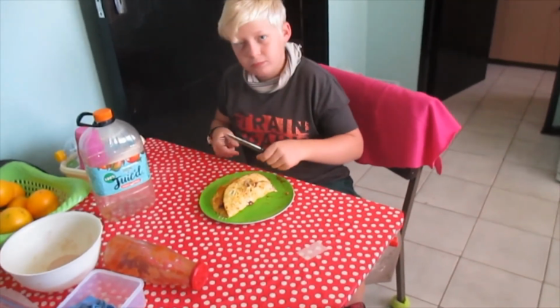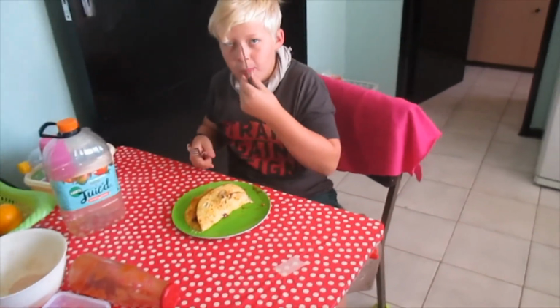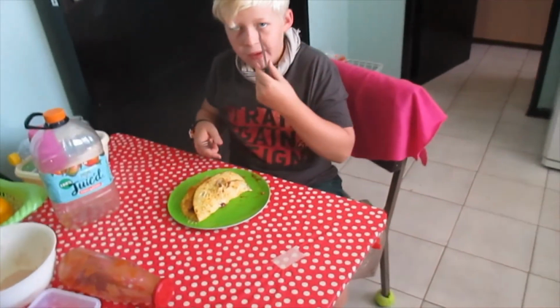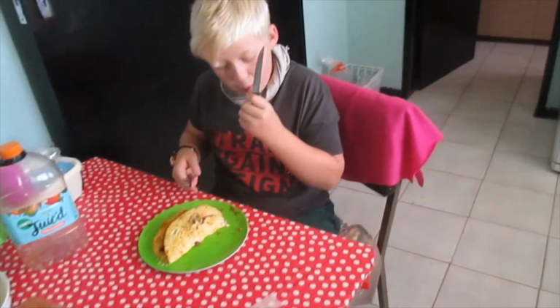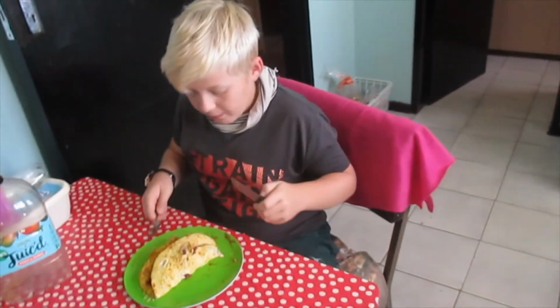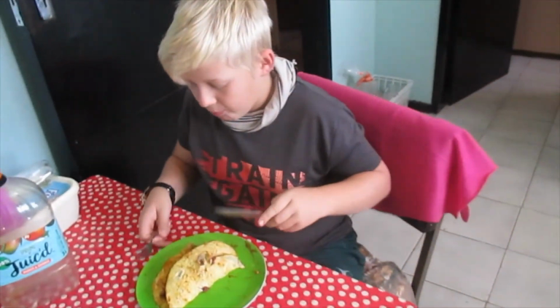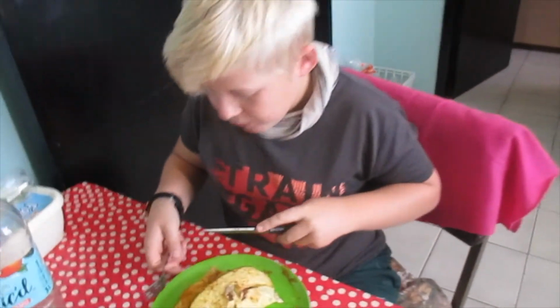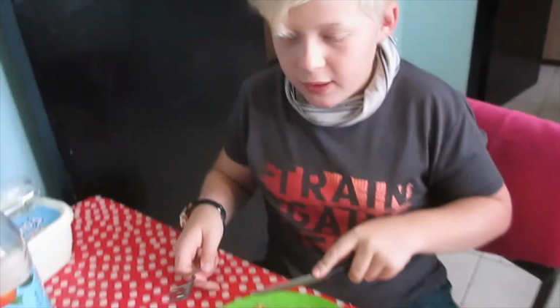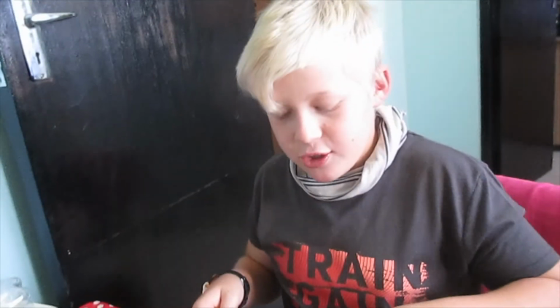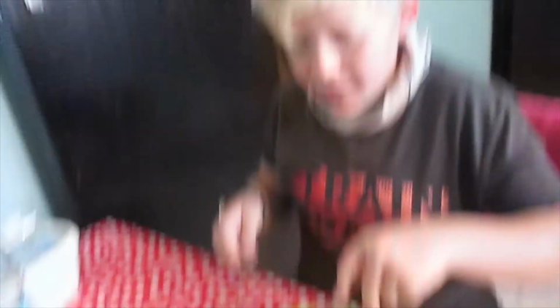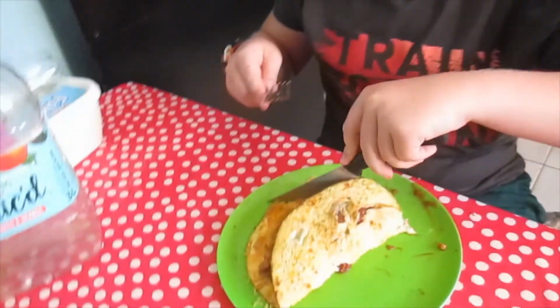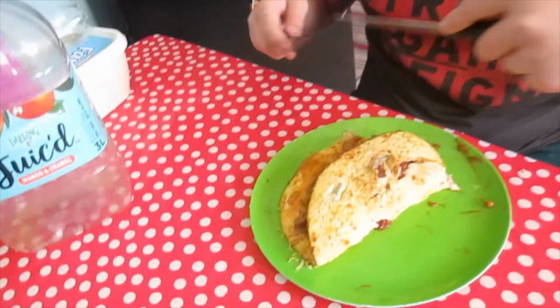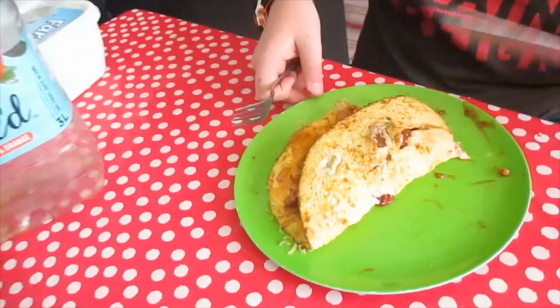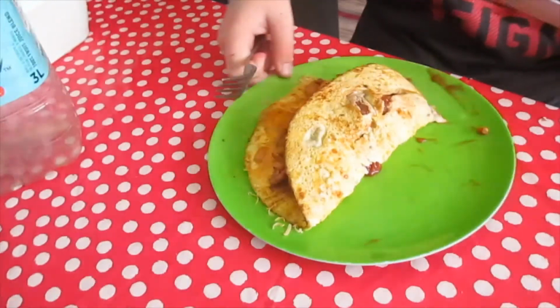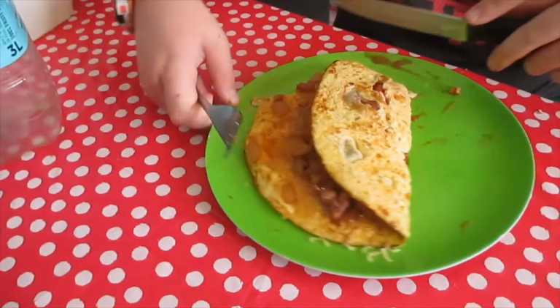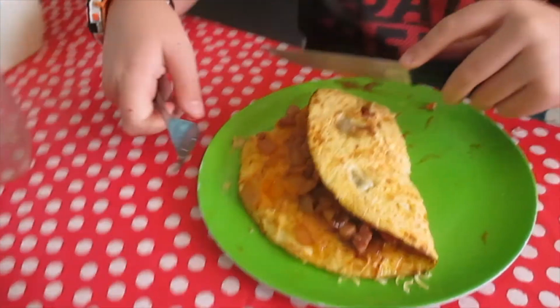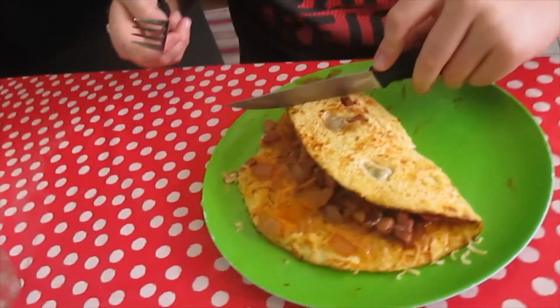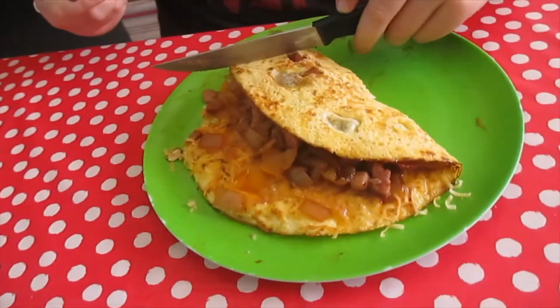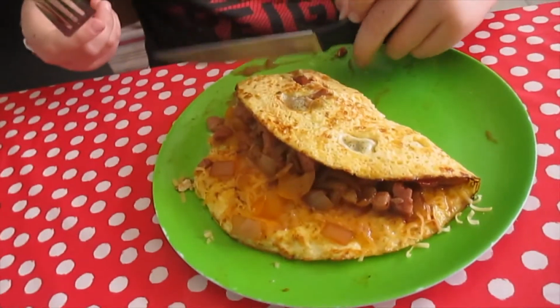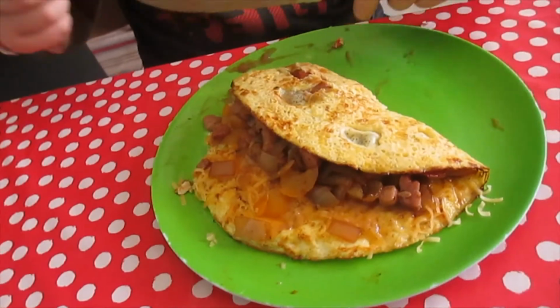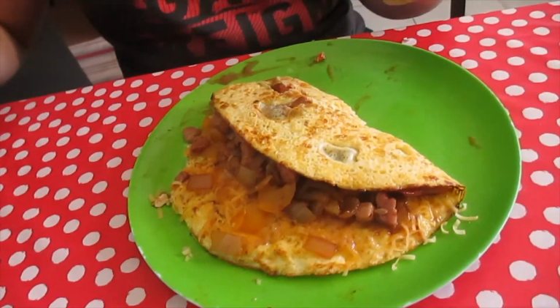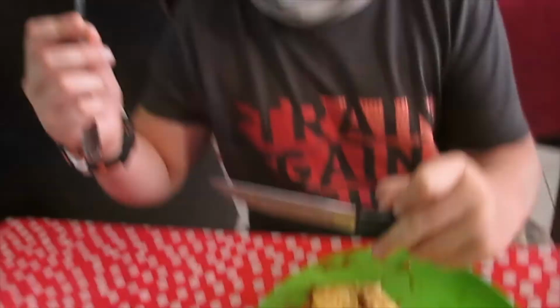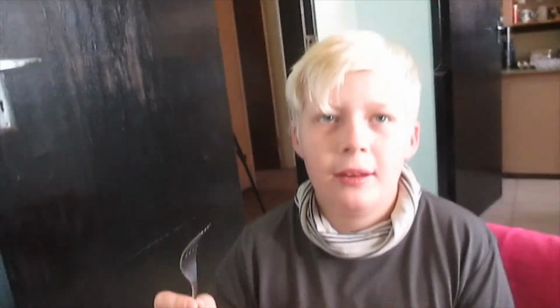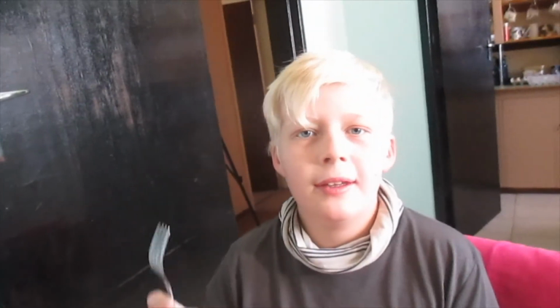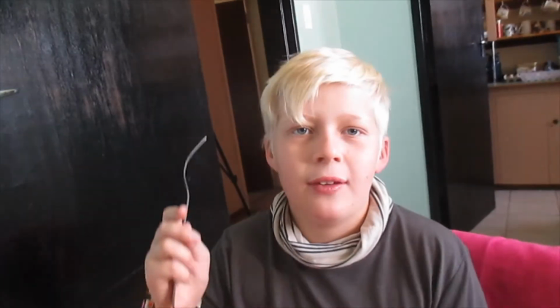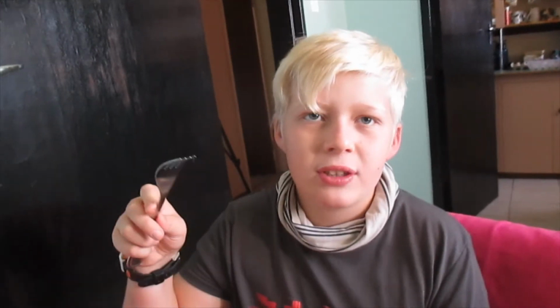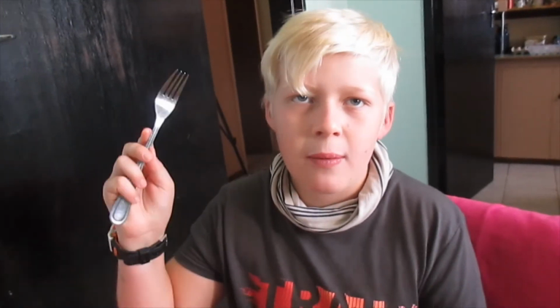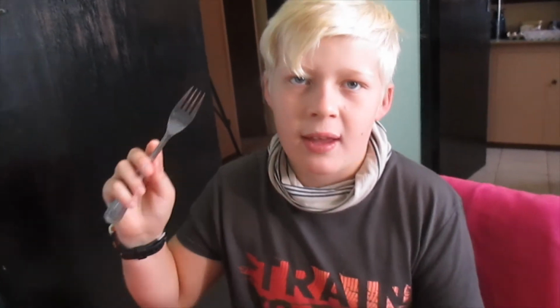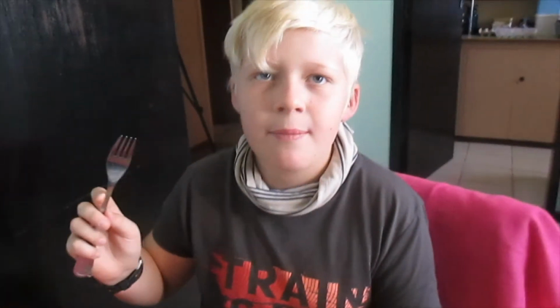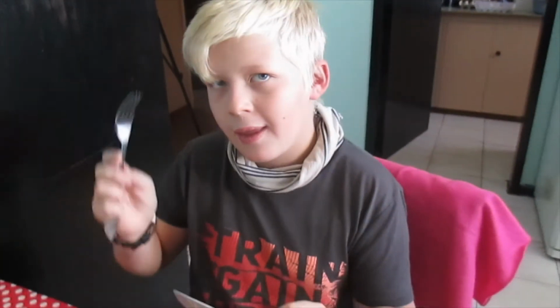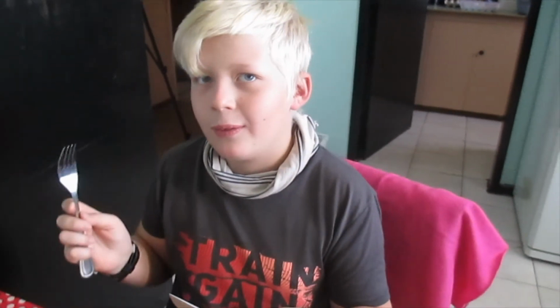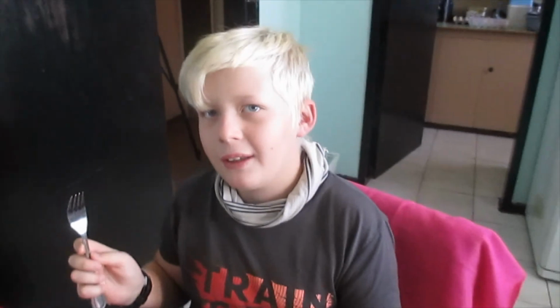So Zander, what do you think of the omelettes? Delicious! It's the second best omelette I have tasted in my life. Second best? Yeah — the first time you made some. That was delicious.